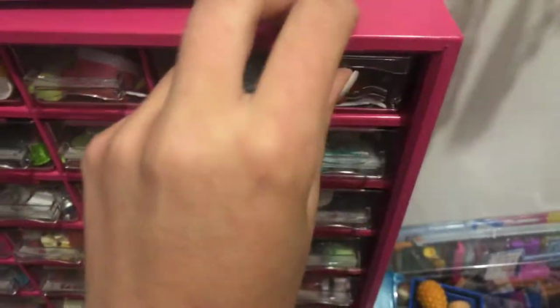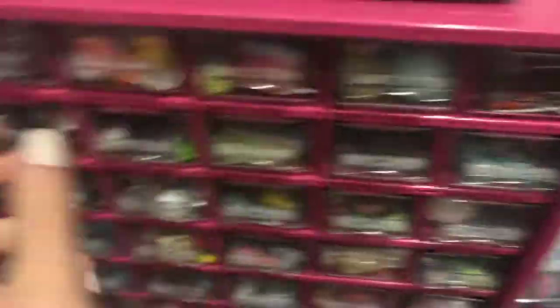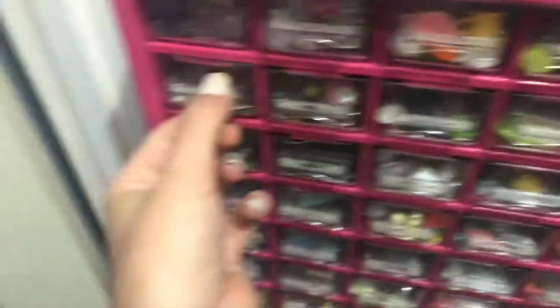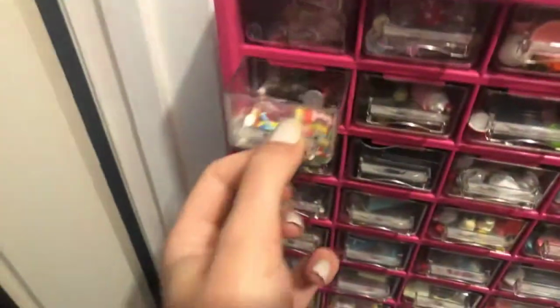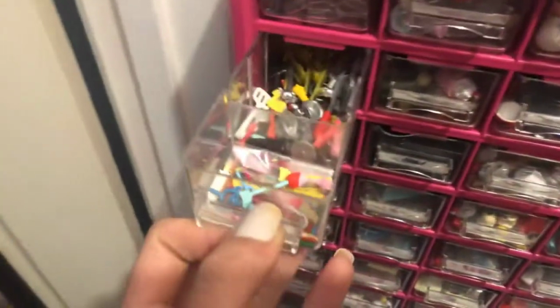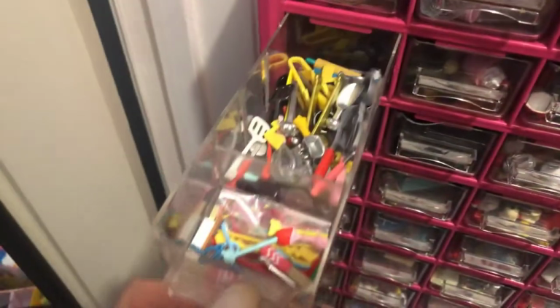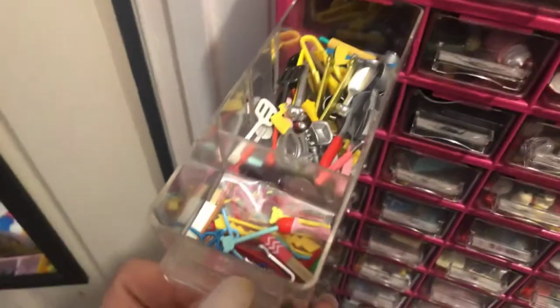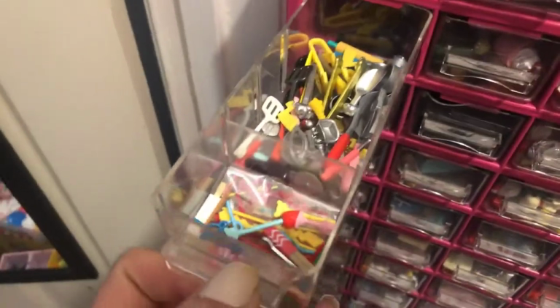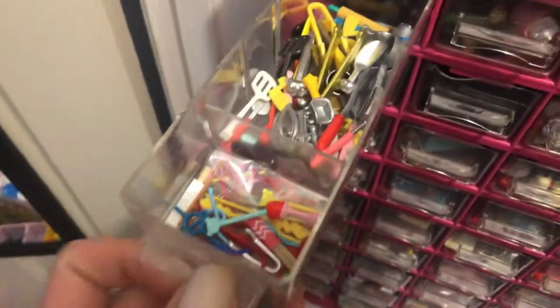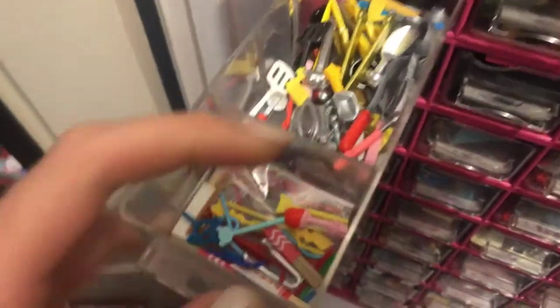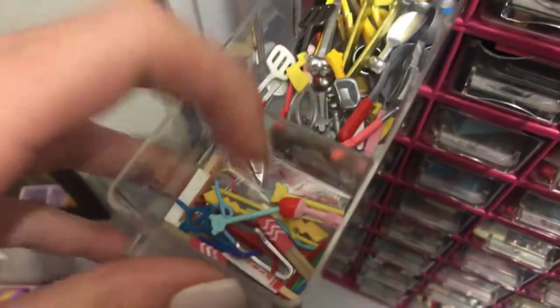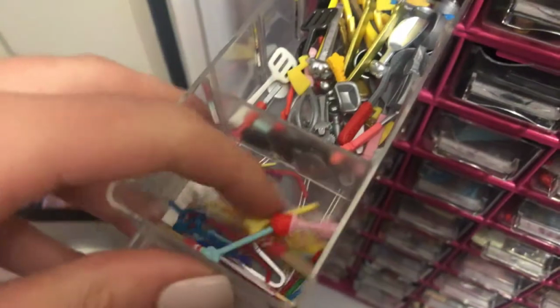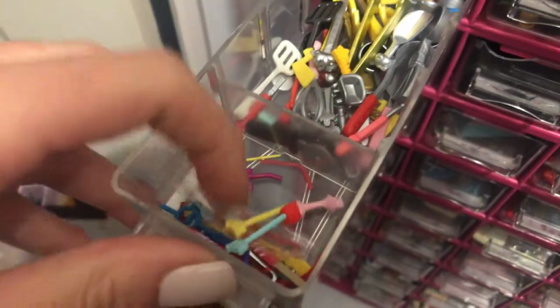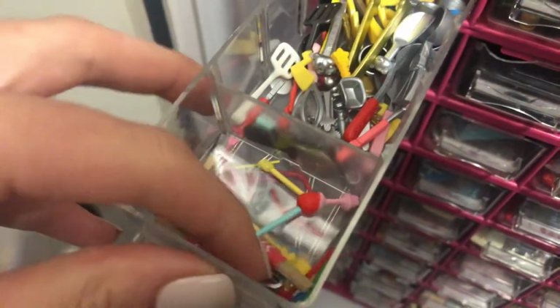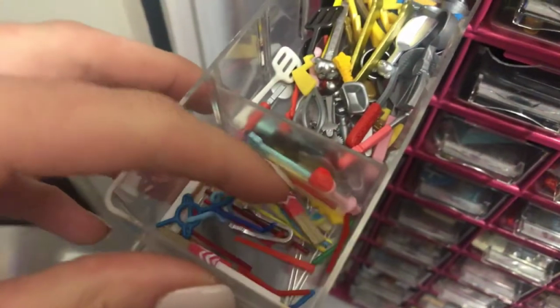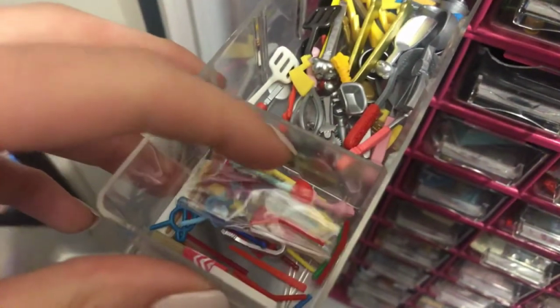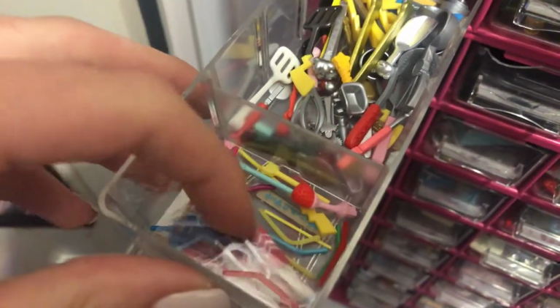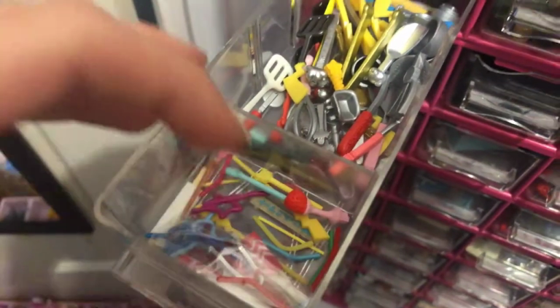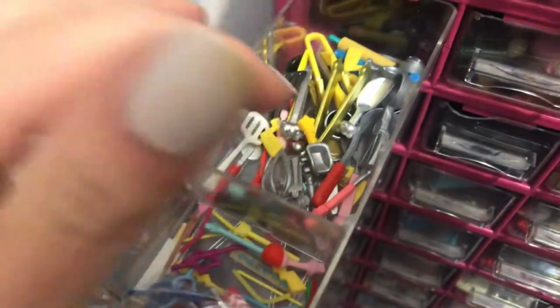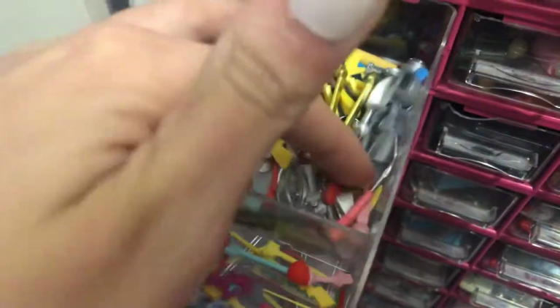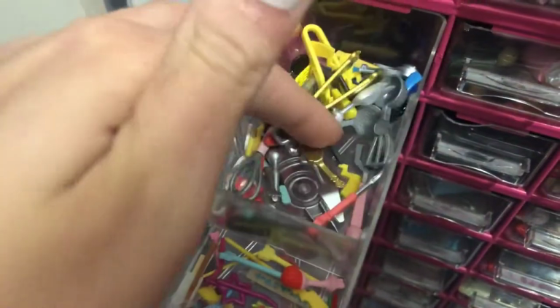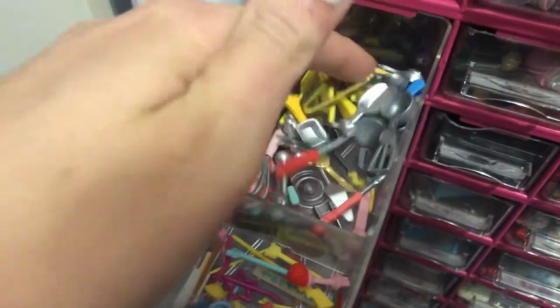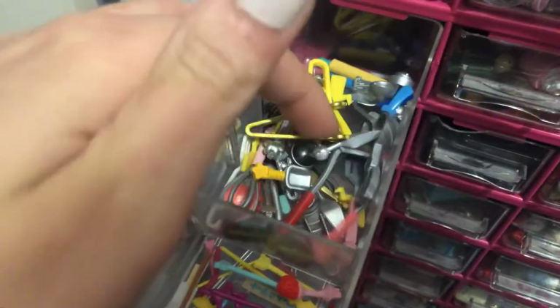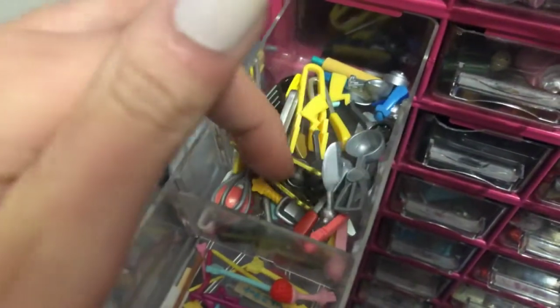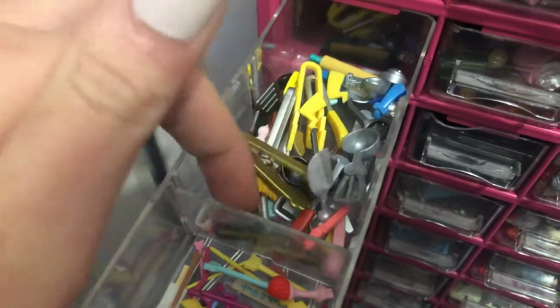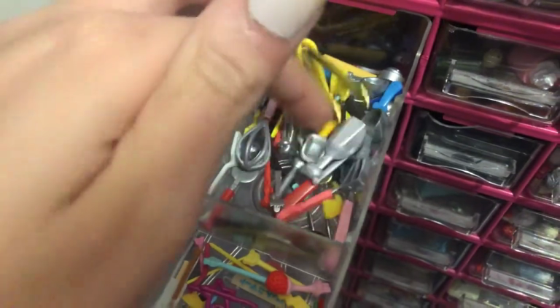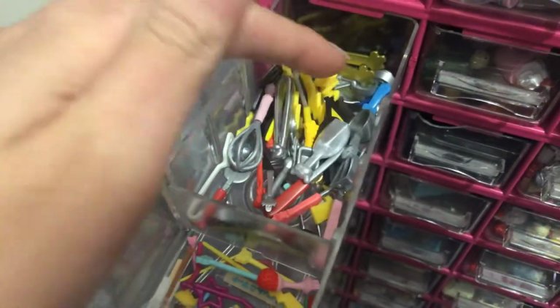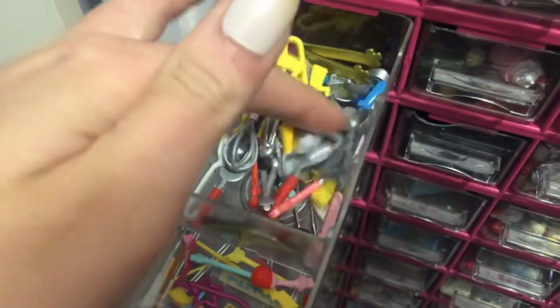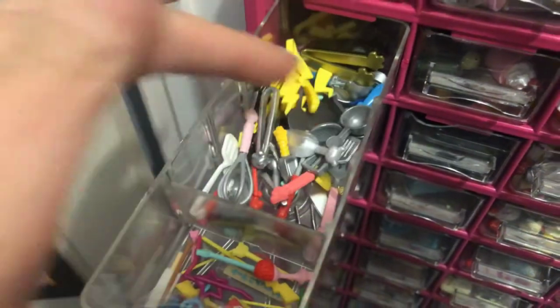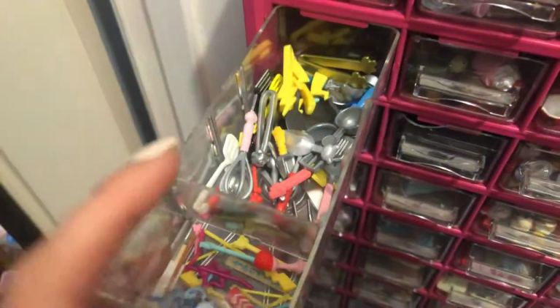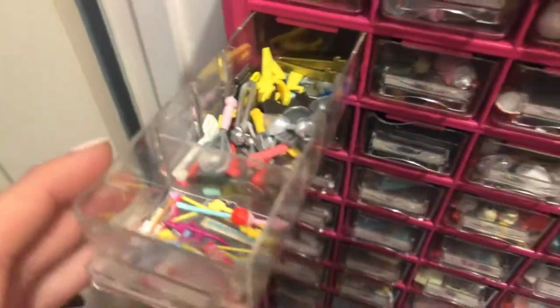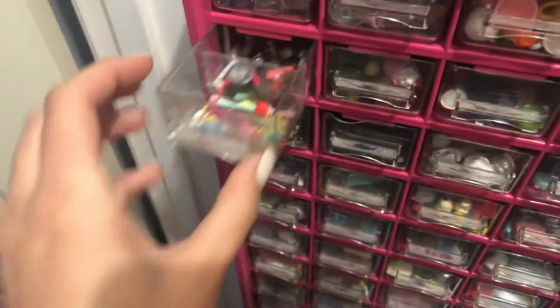And then in this drawer, I keep chopsticks and like straws and stuff. And then in here, this is just any other kind of cooking utensil.